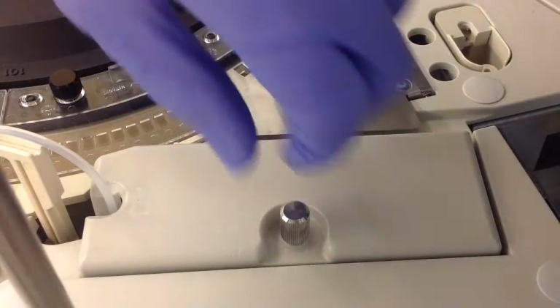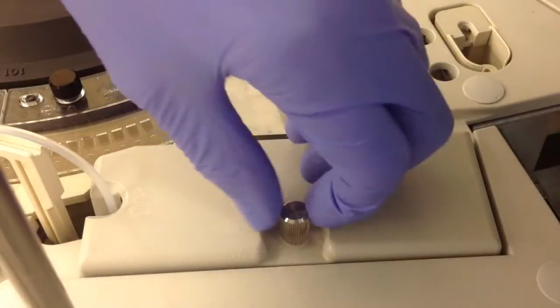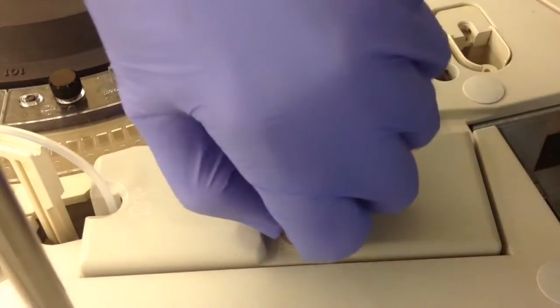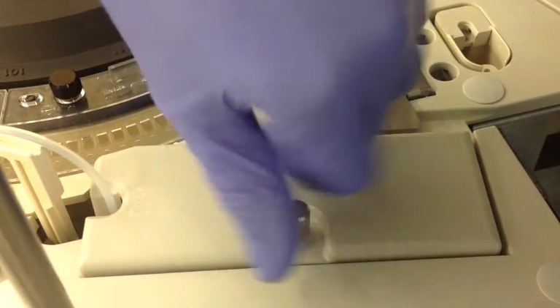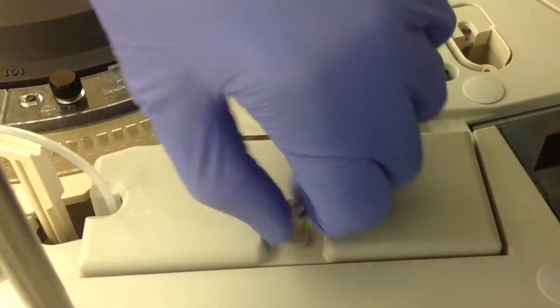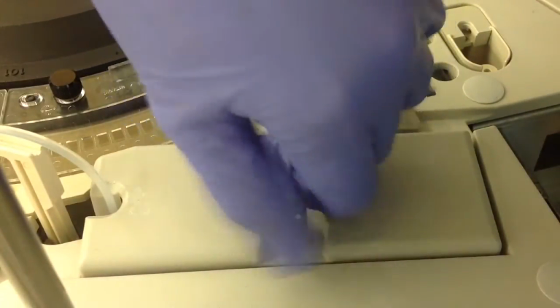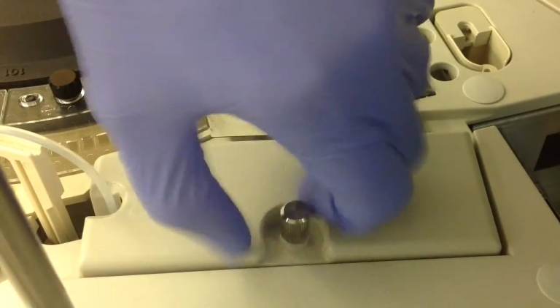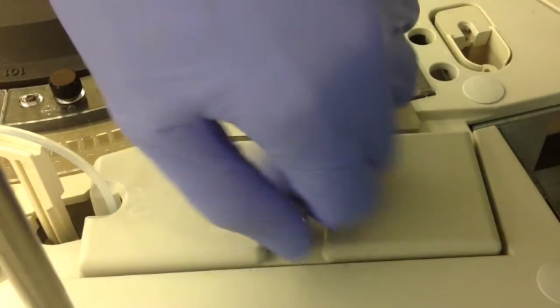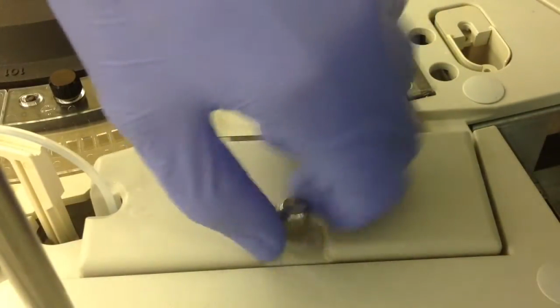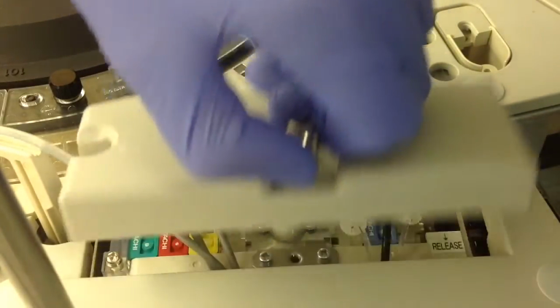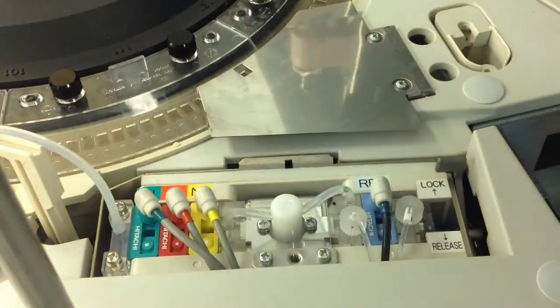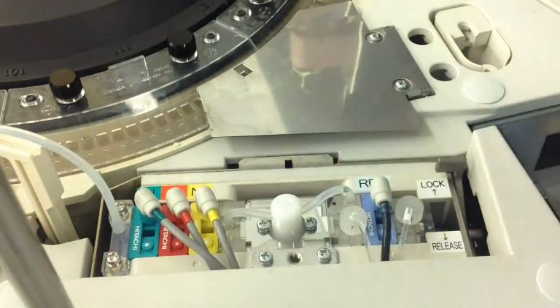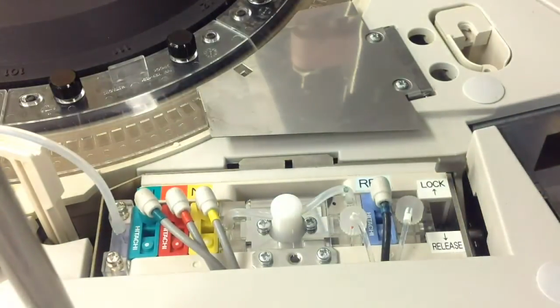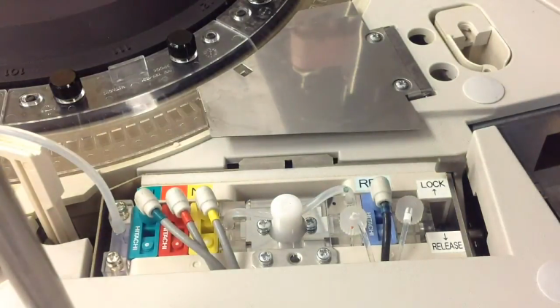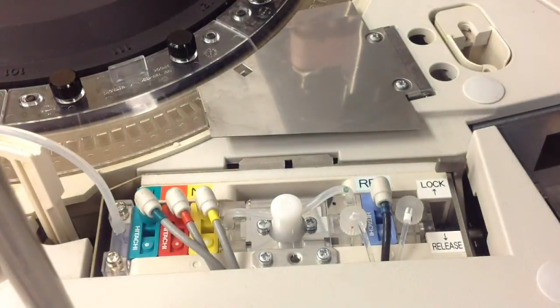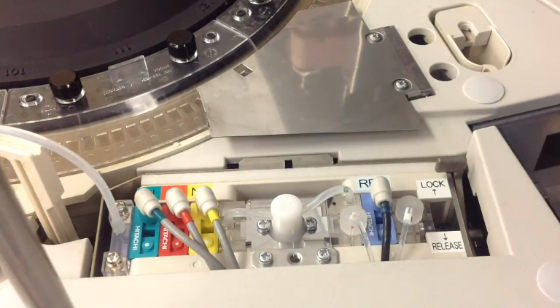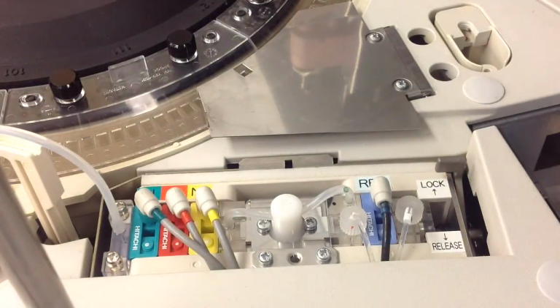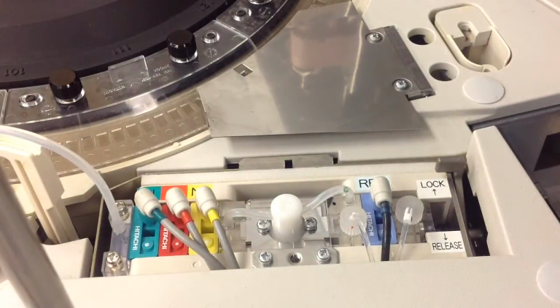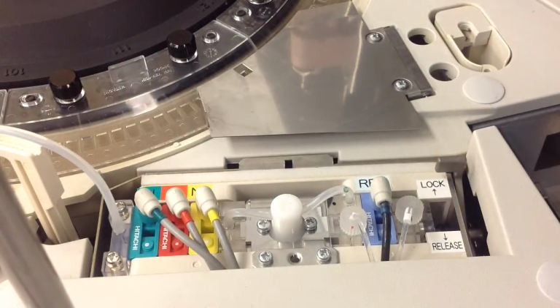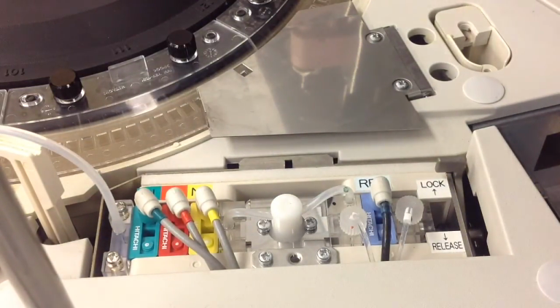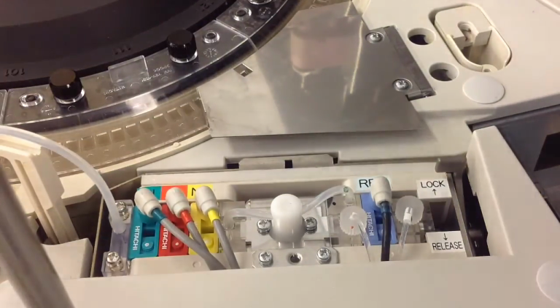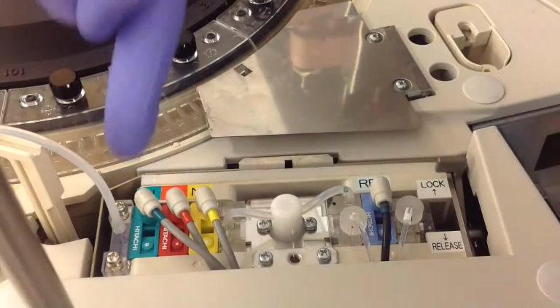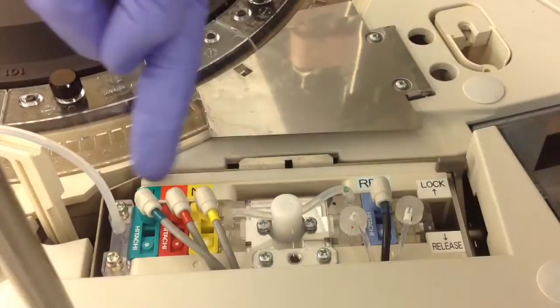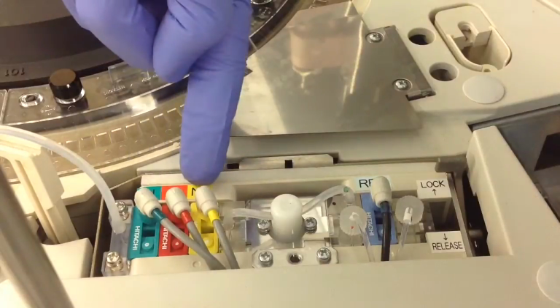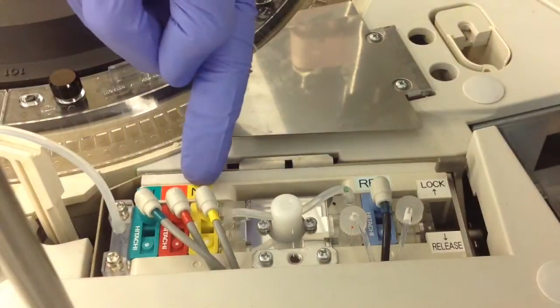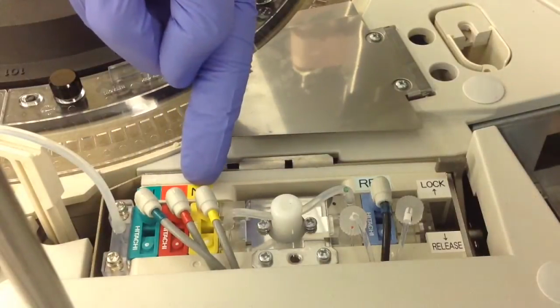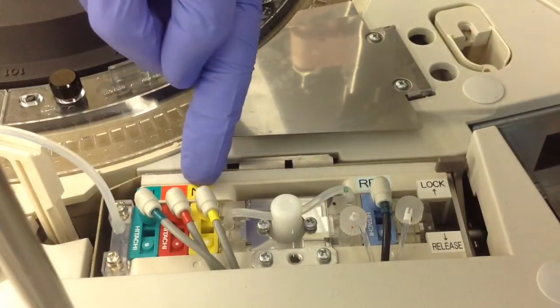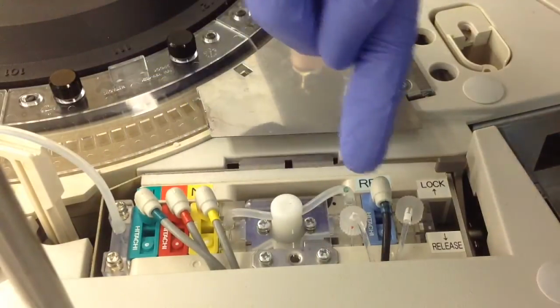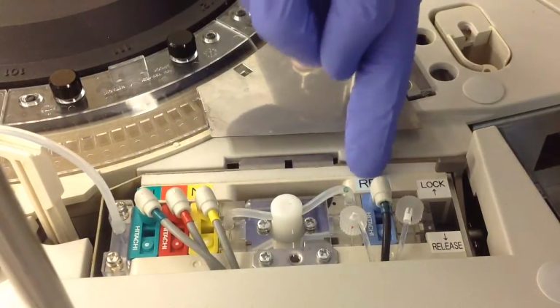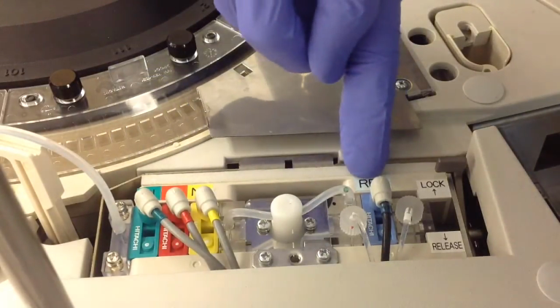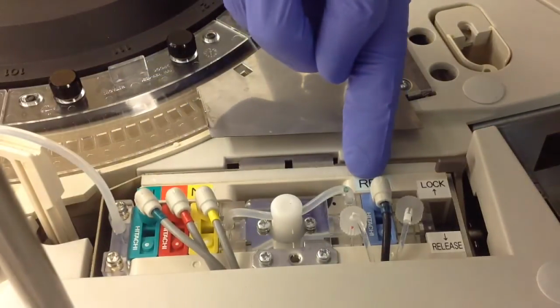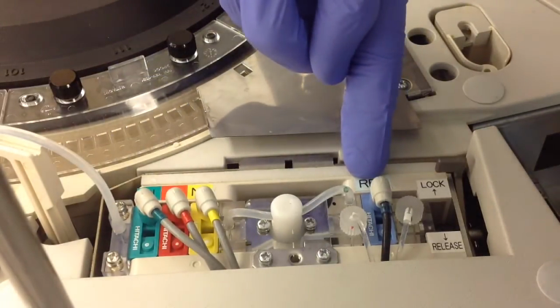The first thing you have to go ahead and do is remove the lid that covers the measuring cartridges. This lid will cover the measuring cartridges here on the left and the reference cartridge here on the right.